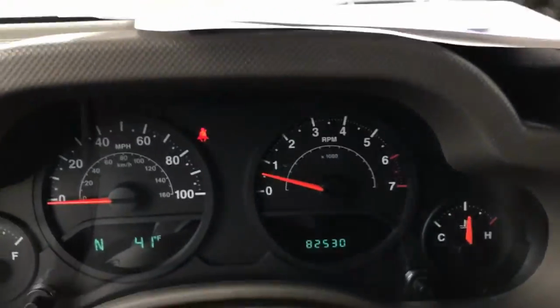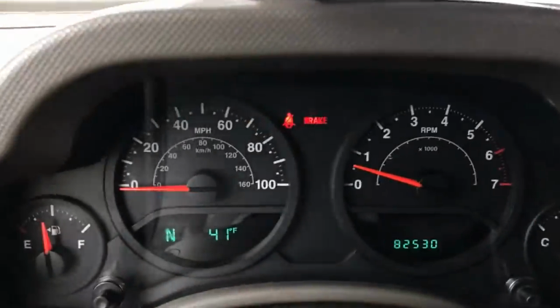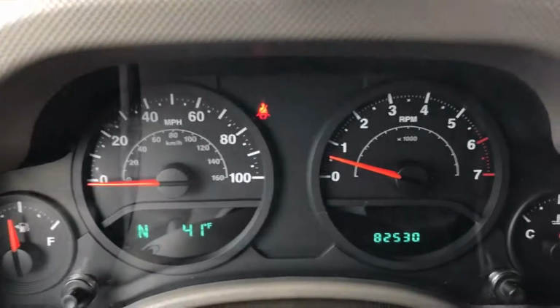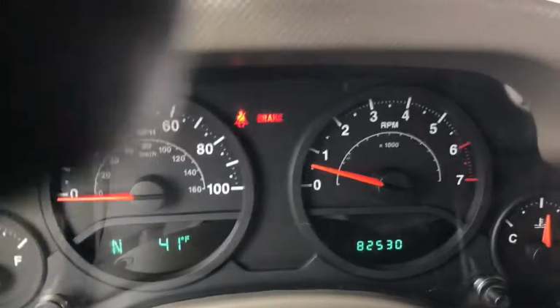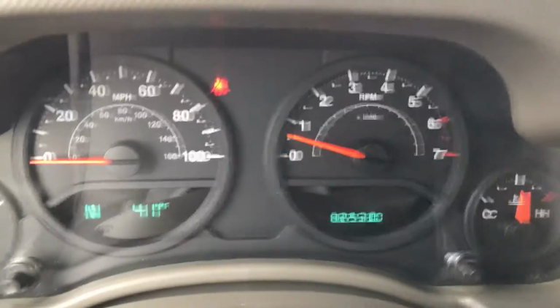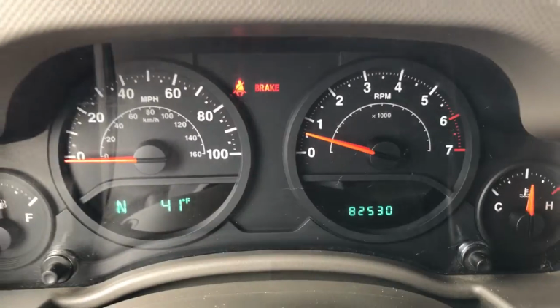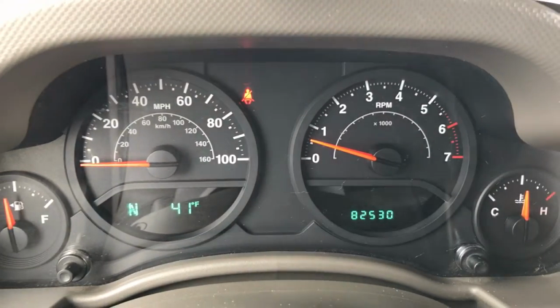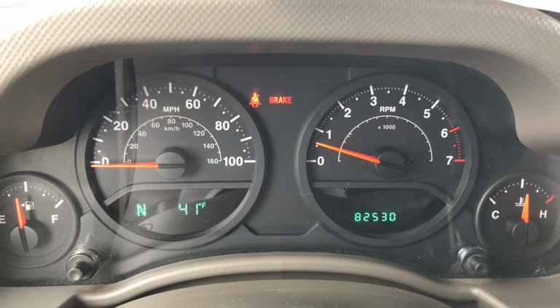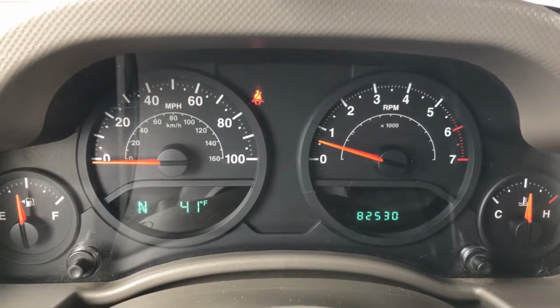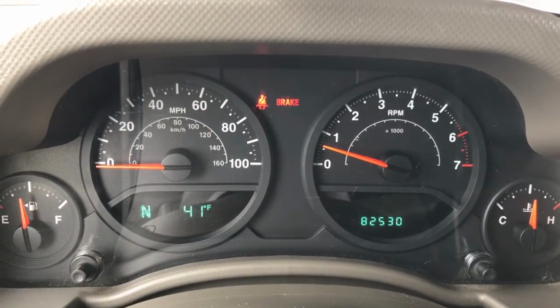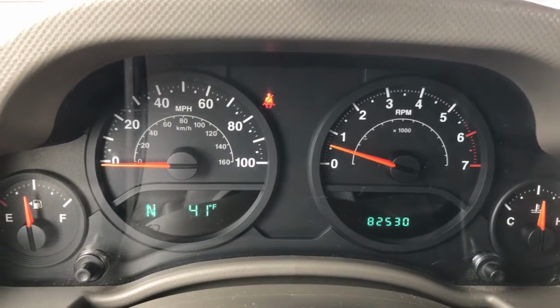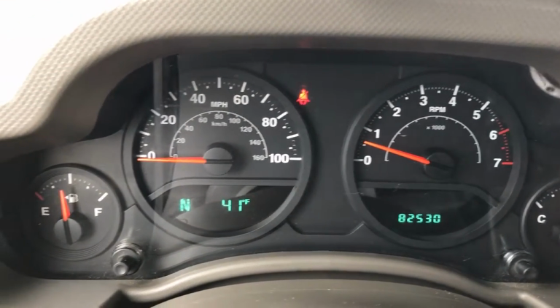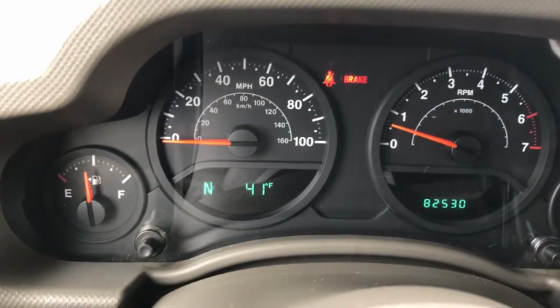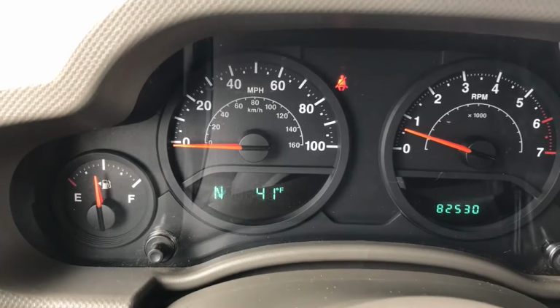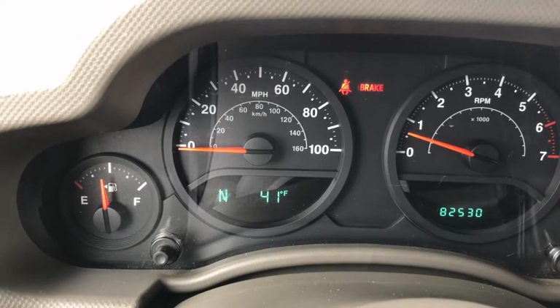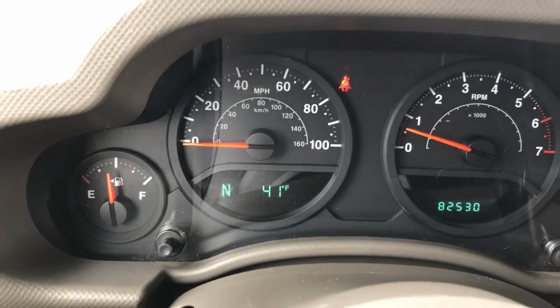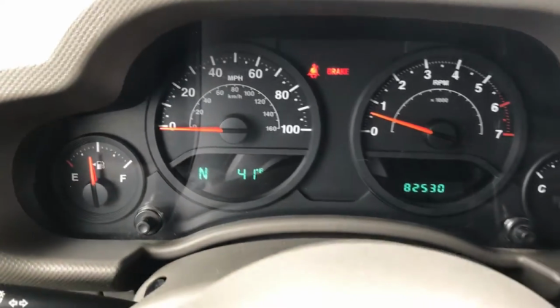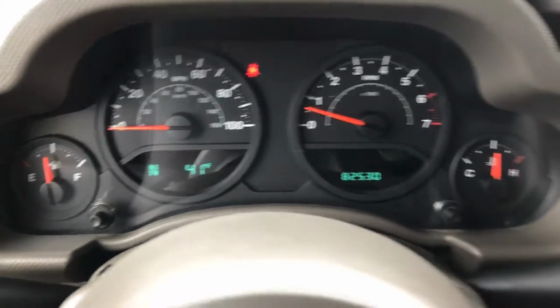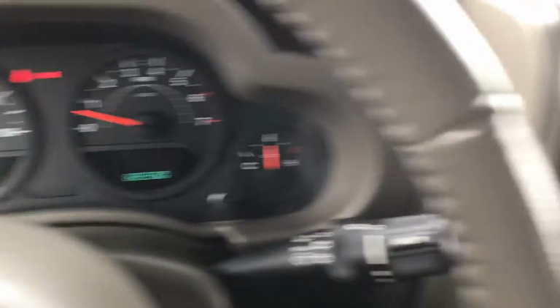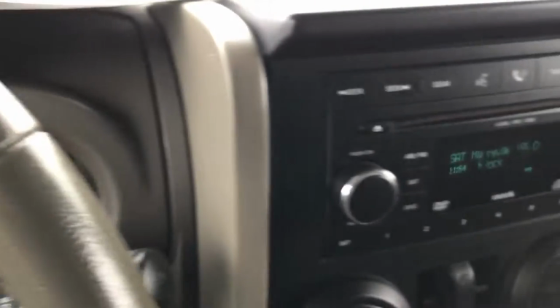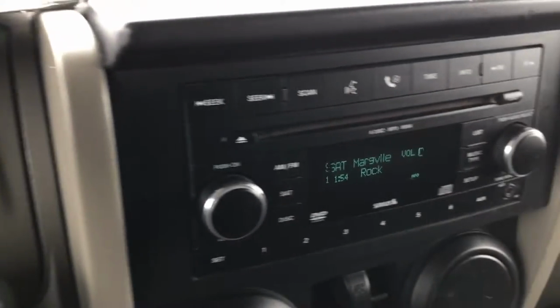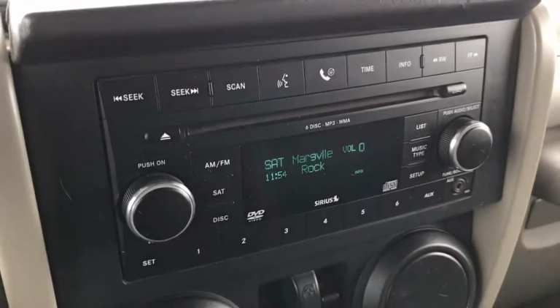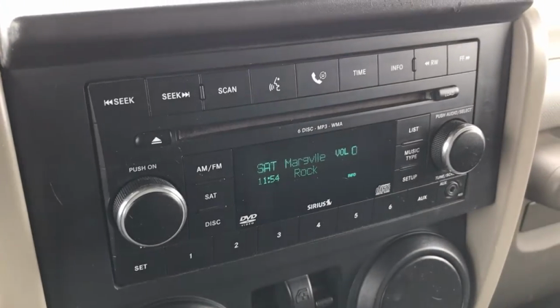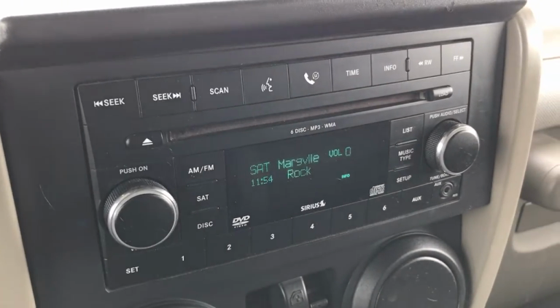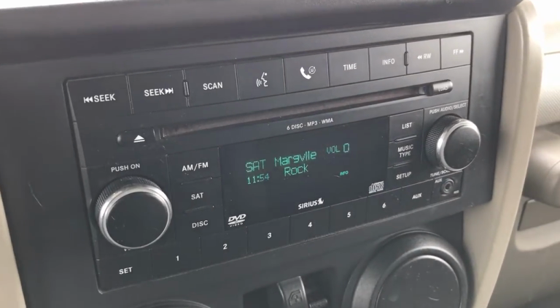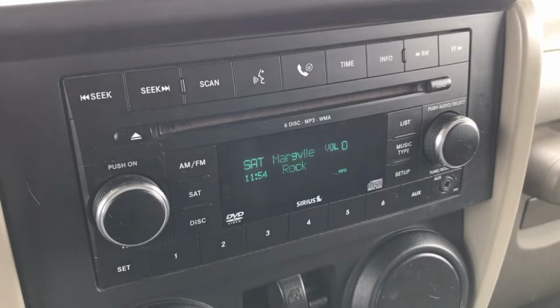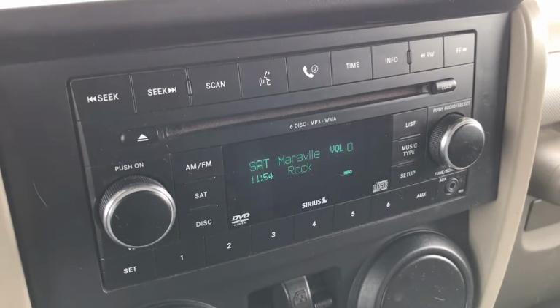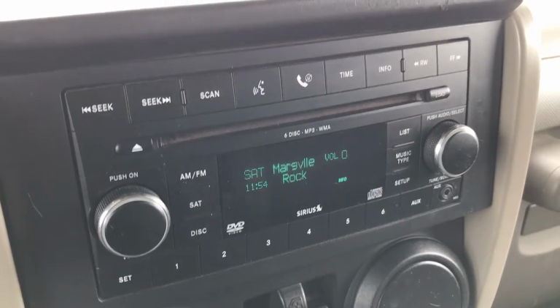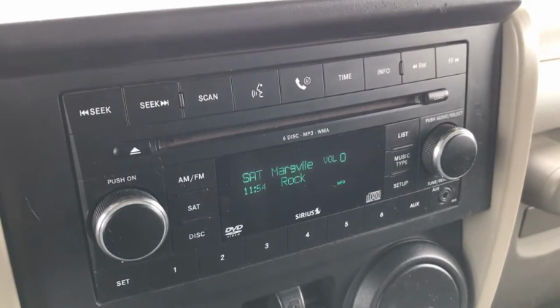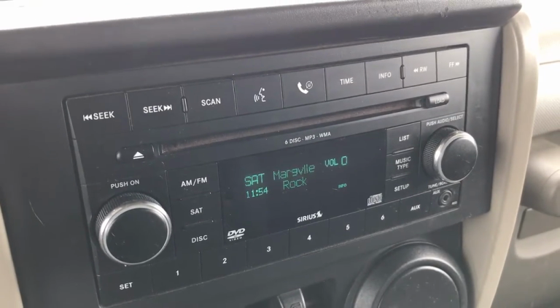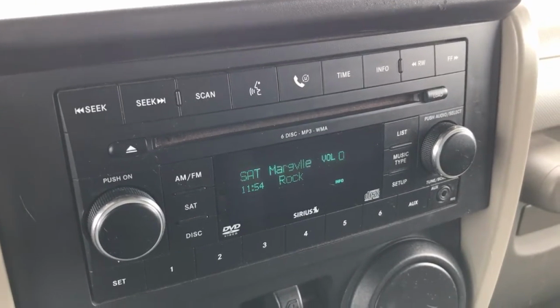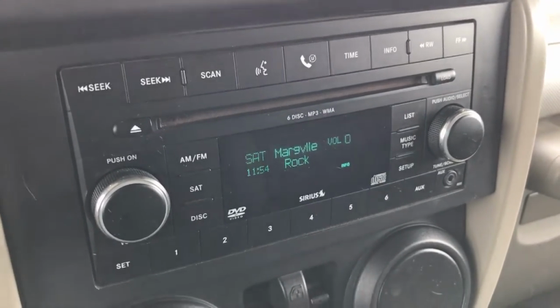This vehicle at the moment has 82,530 miles. You get your compass and temperature, and there's the mileage display as well. It comes with a CD player, it has an AUX jack, and it has Sirius satellite radio capabilities.